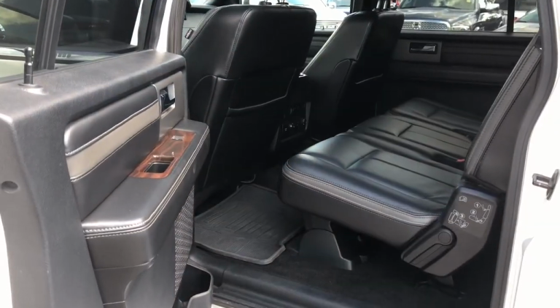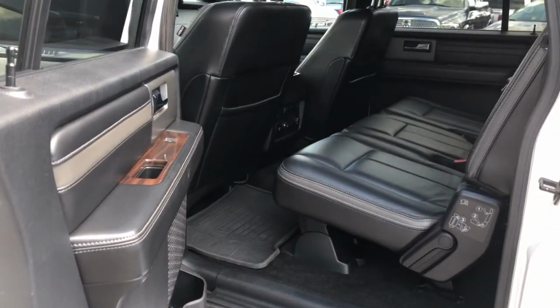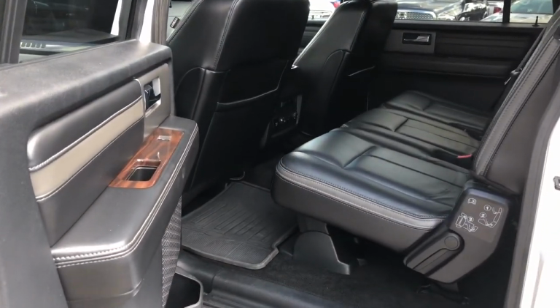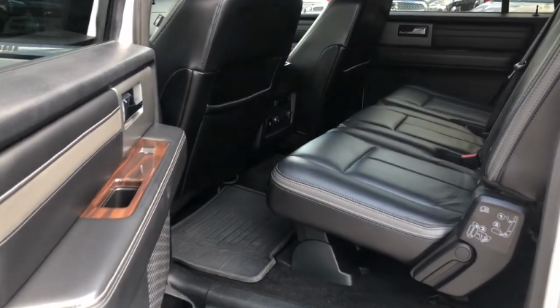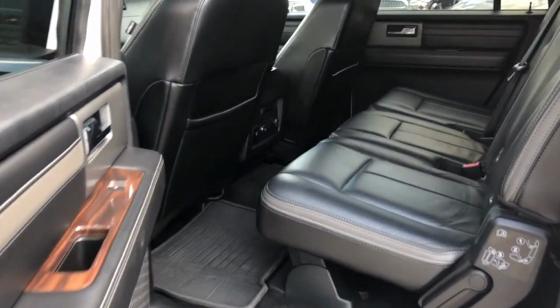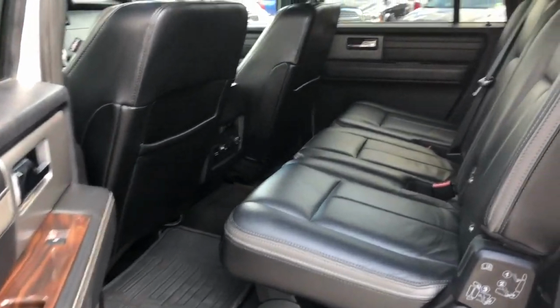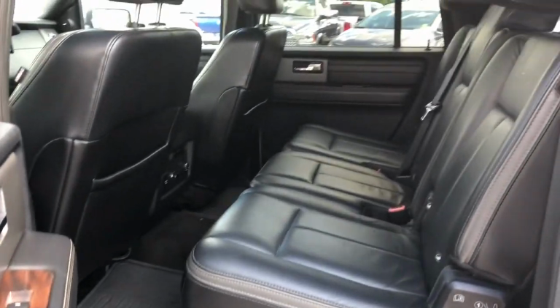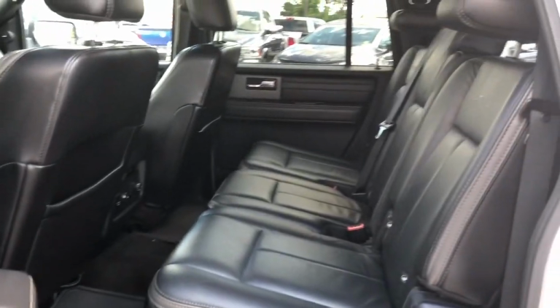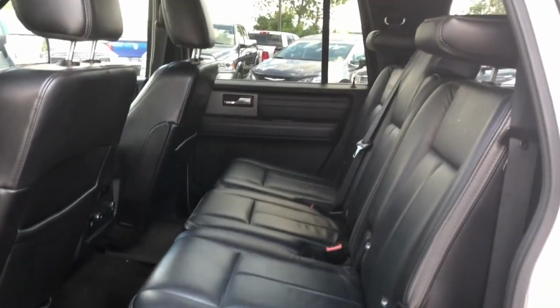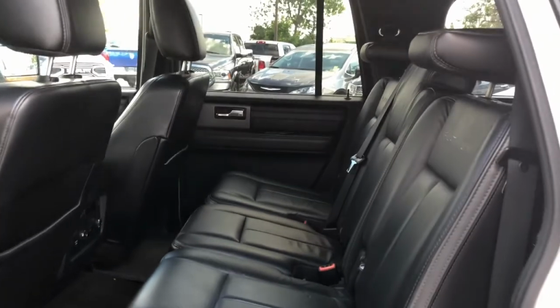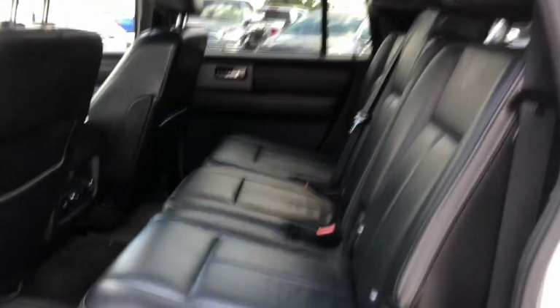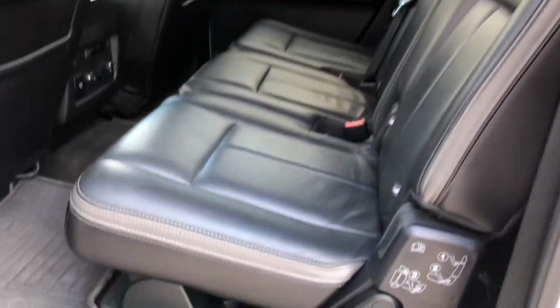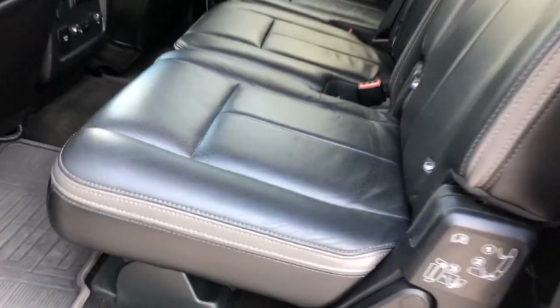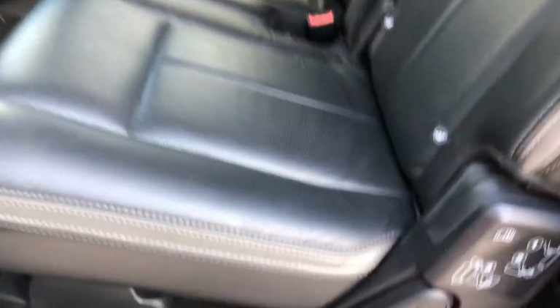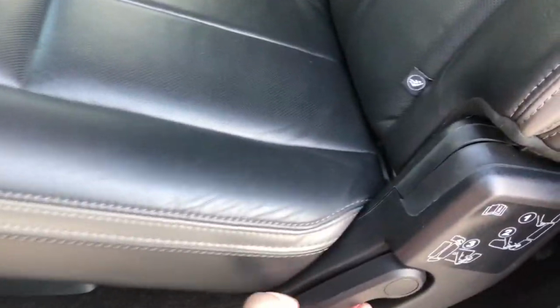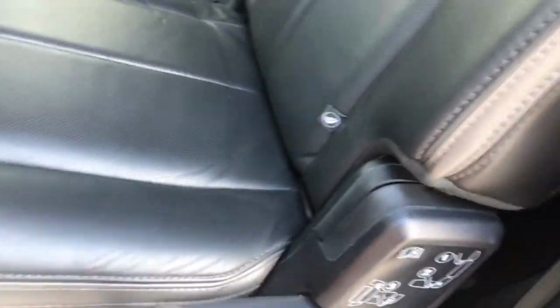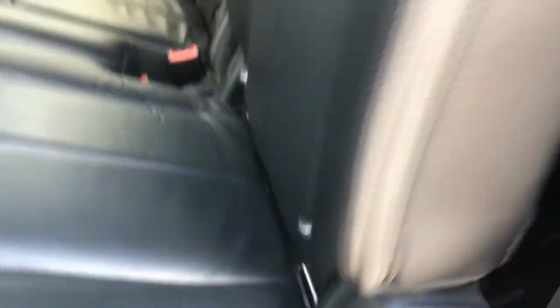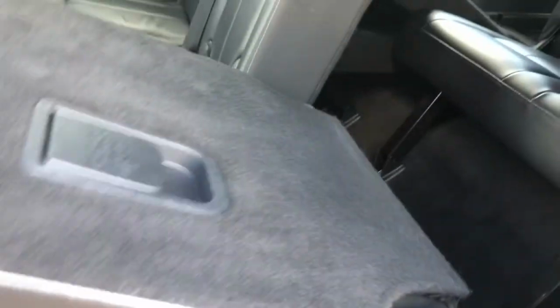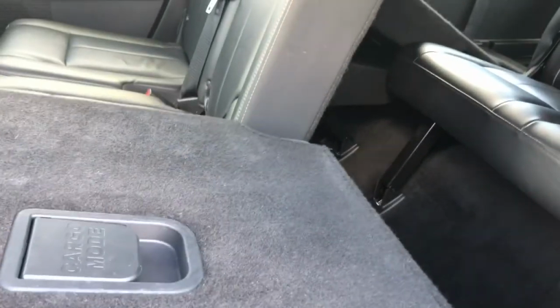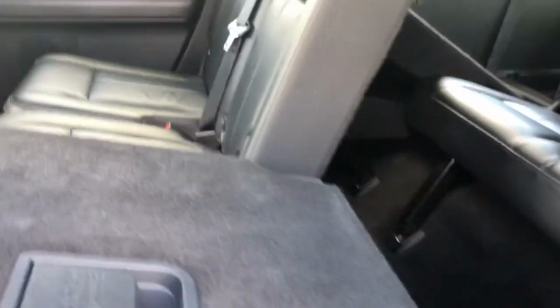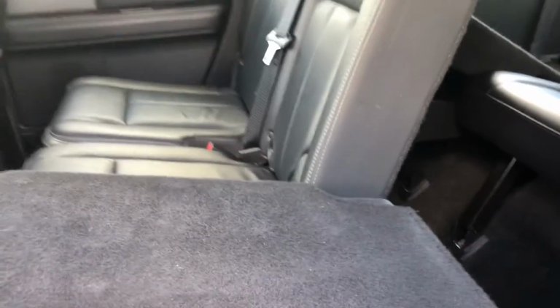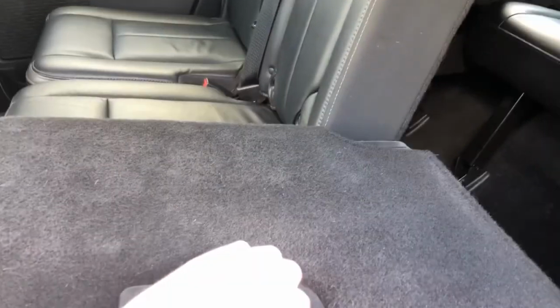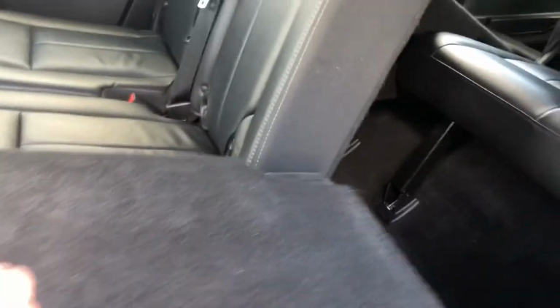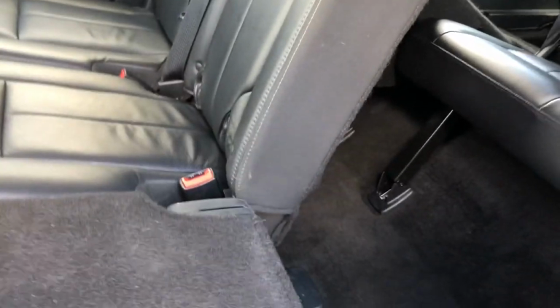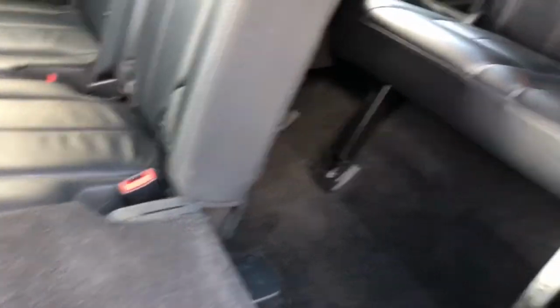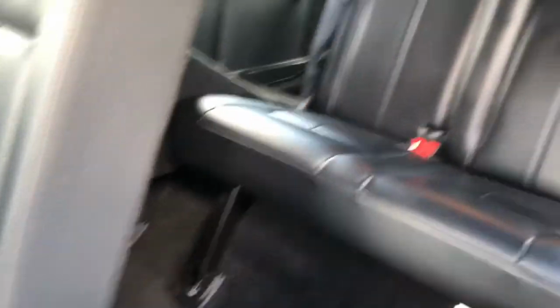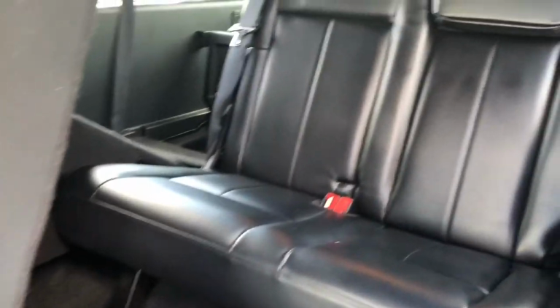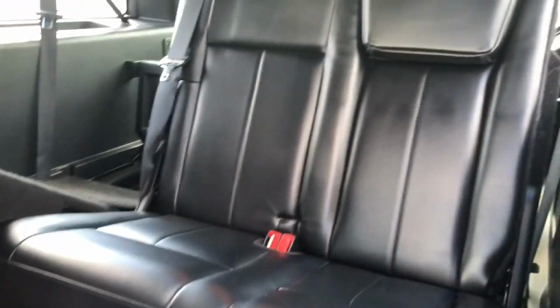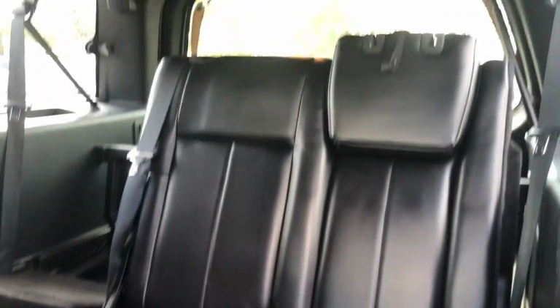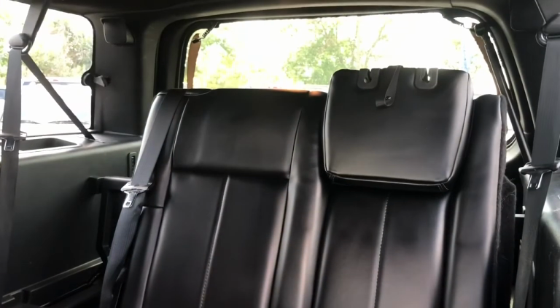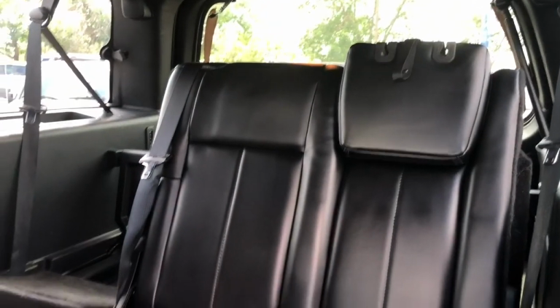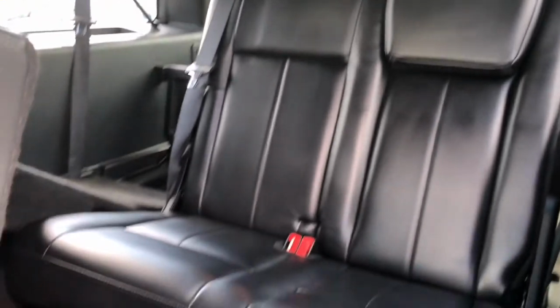Taking a look into your back seats you have tons of room back here for those long road trips. However if you do need some extra cargo space you can fold your seats down, or if you just want to access your third row, they easily fold down for that too.